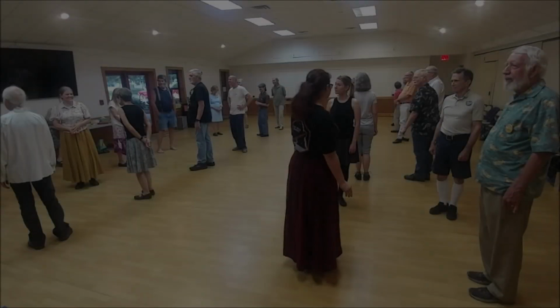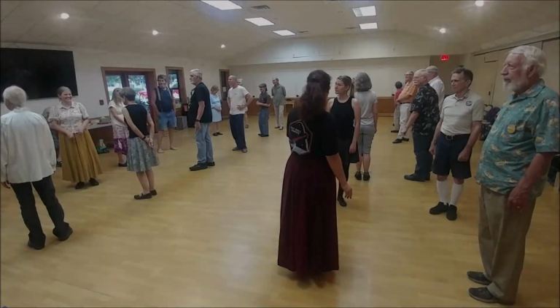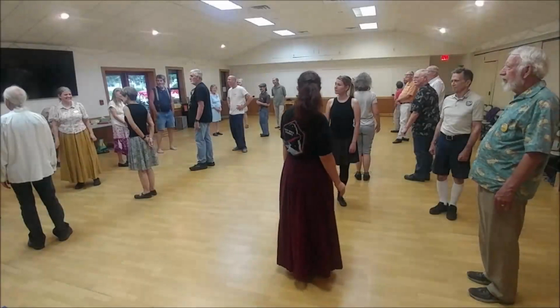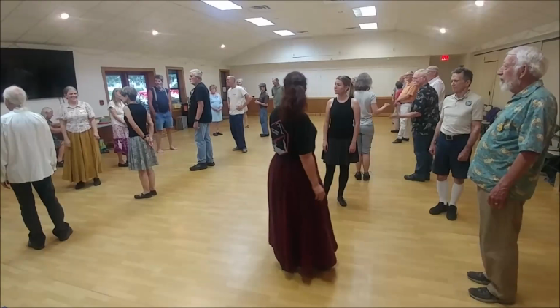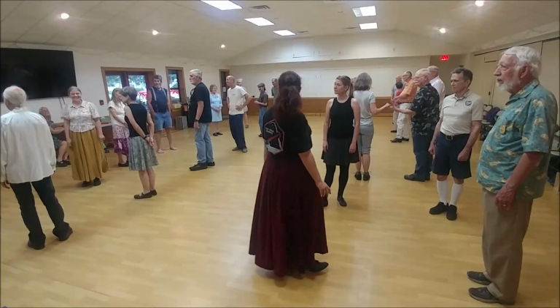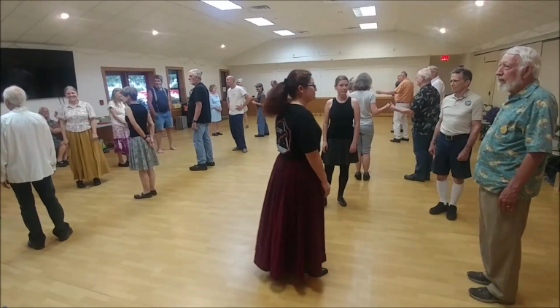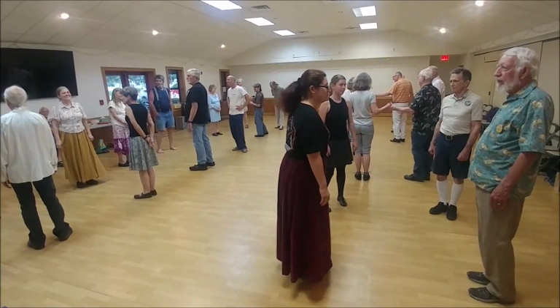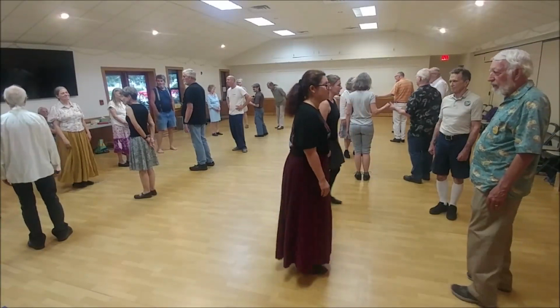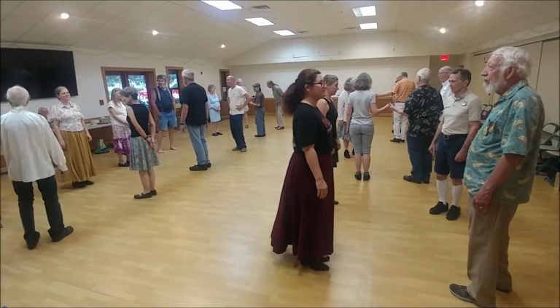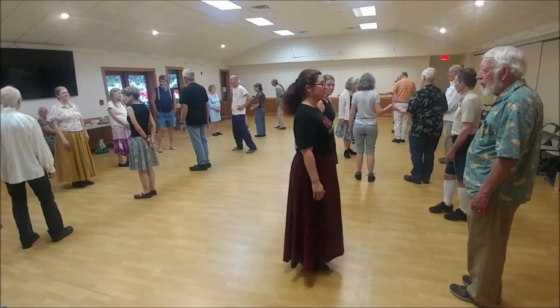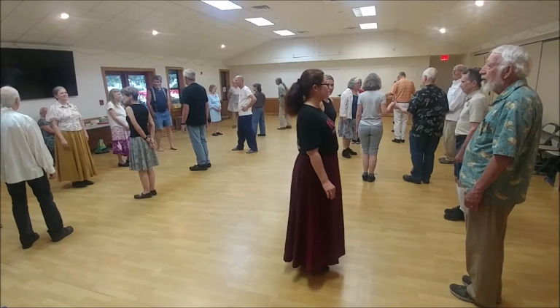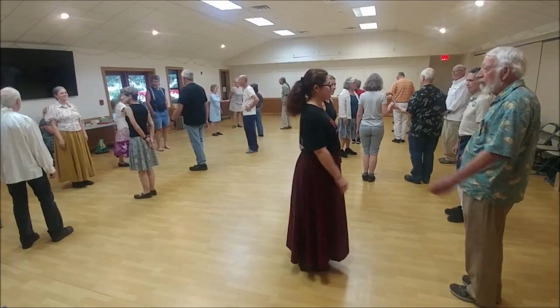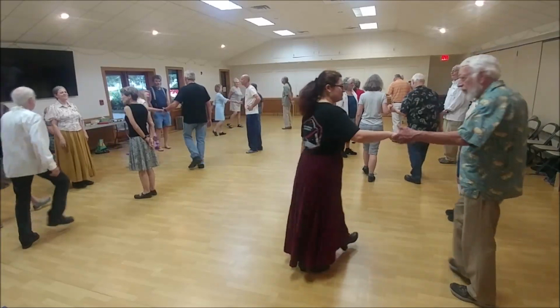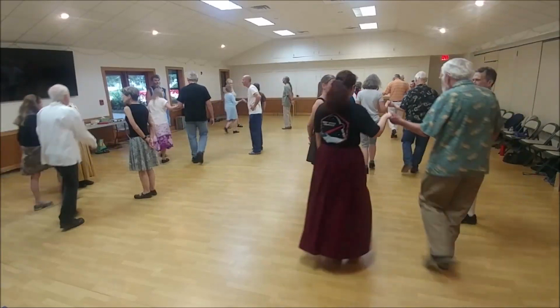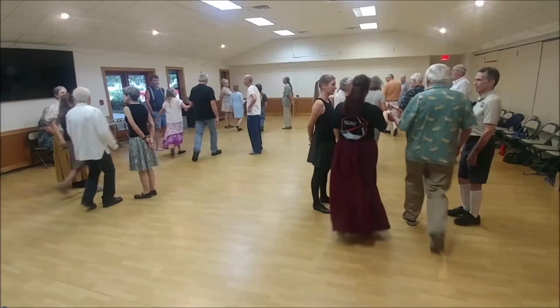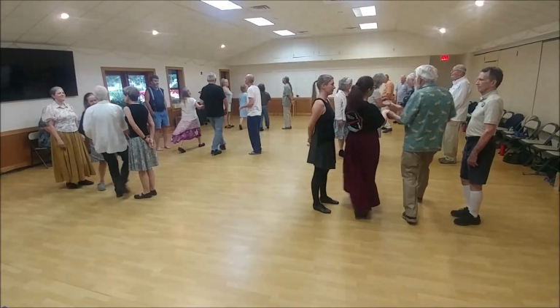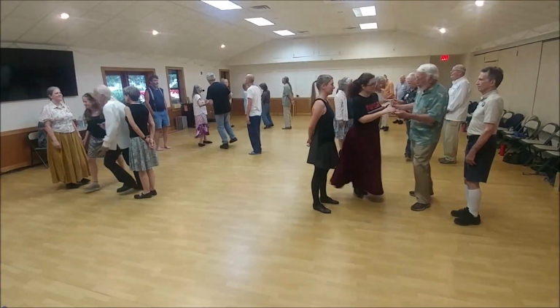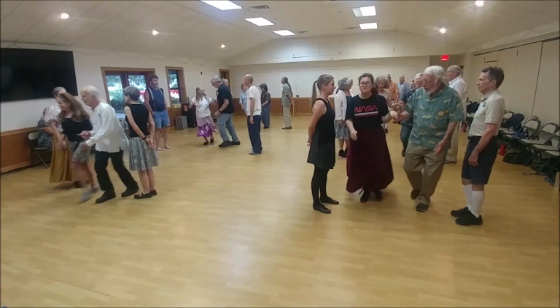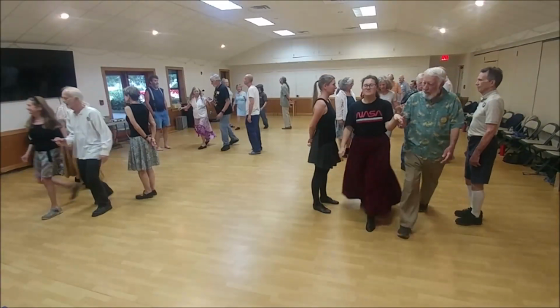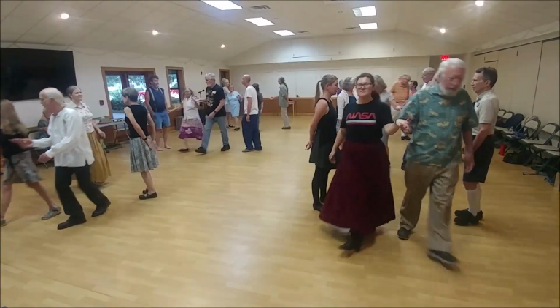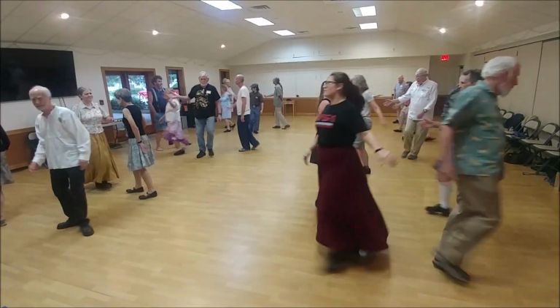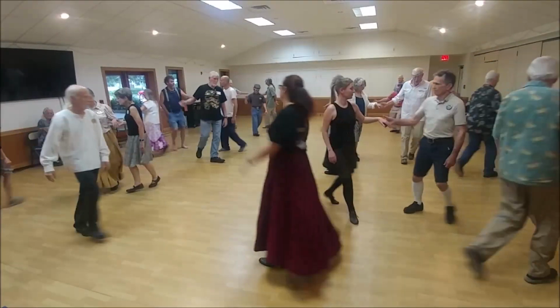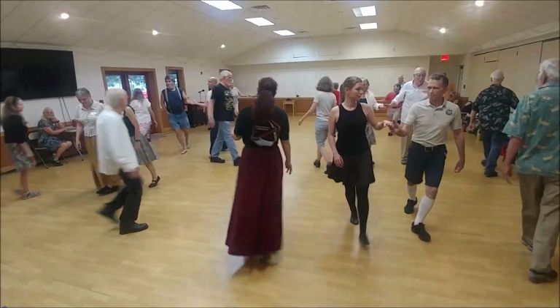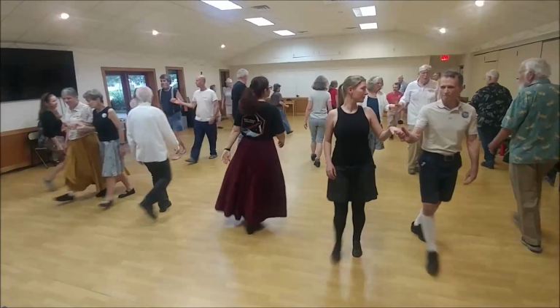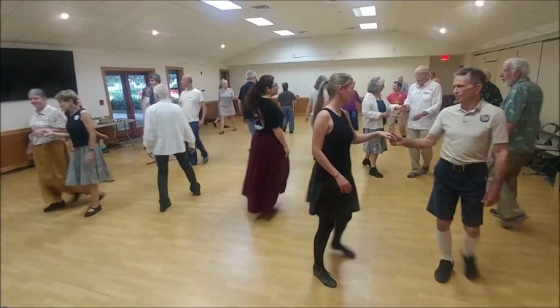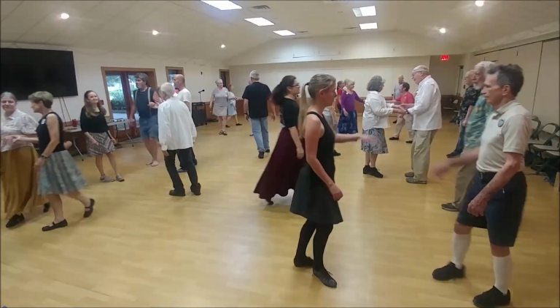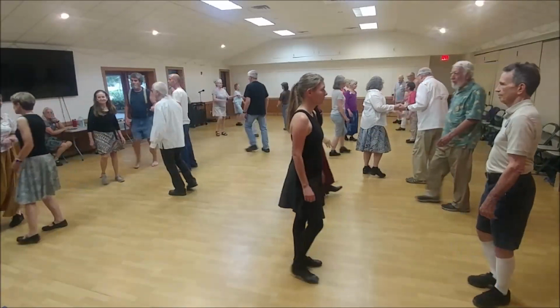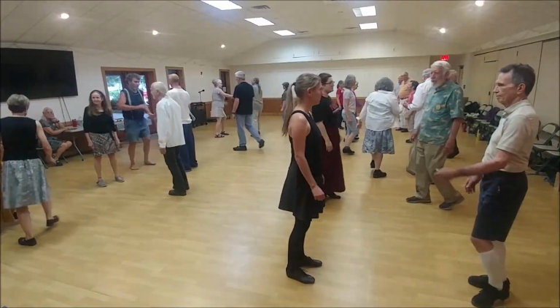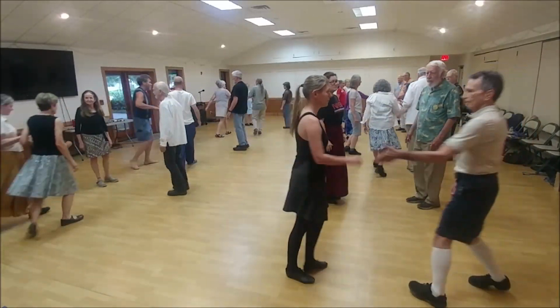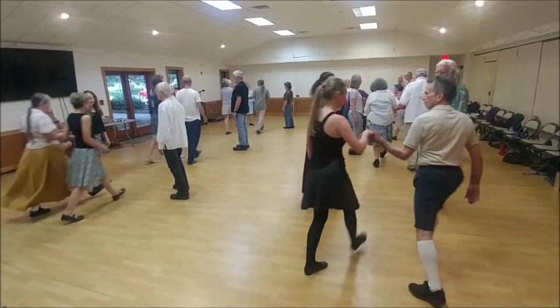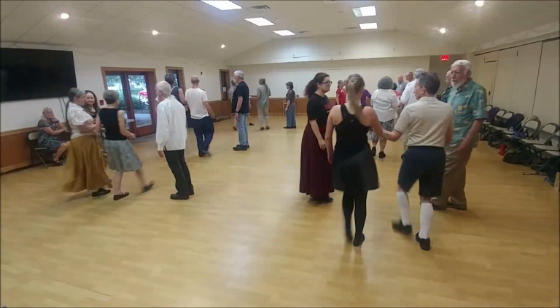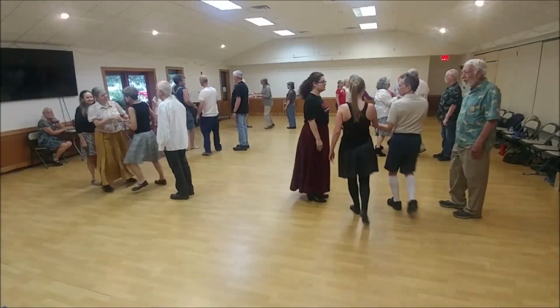Okay, two notes. One's ready to lead down and come back. Turn back, cast off, two's move up, two's lead down, and come right back.